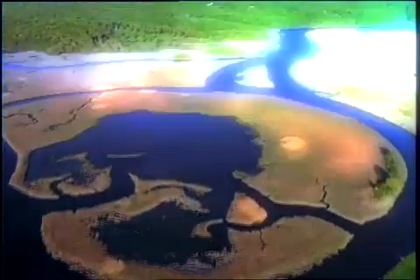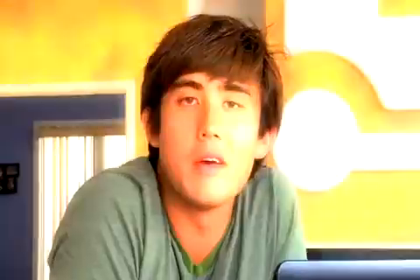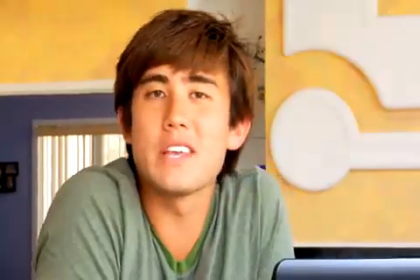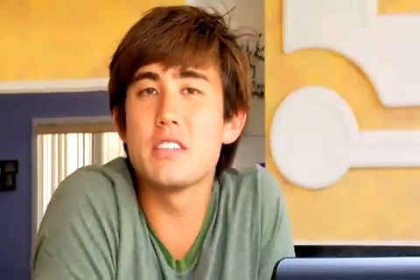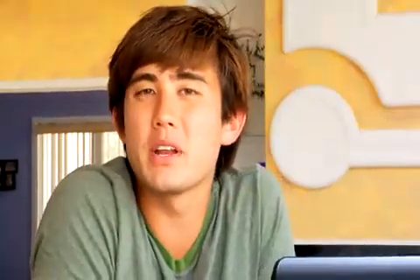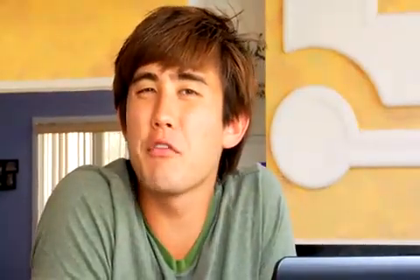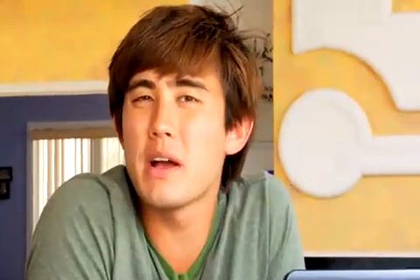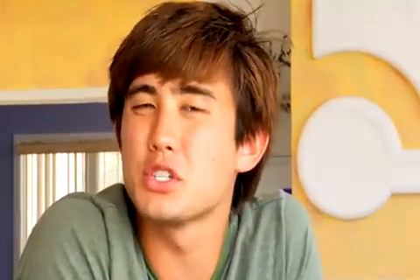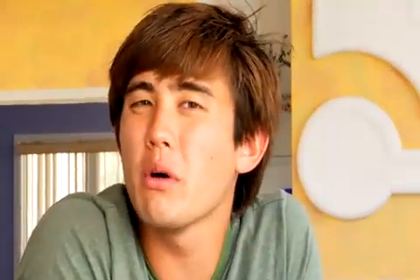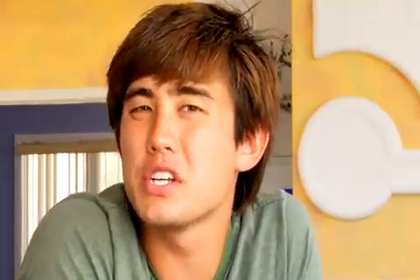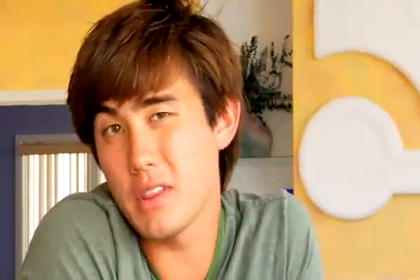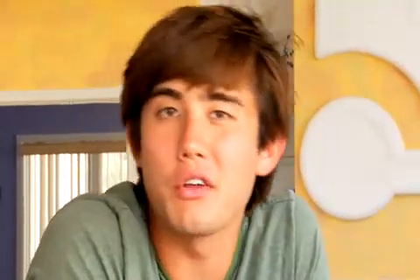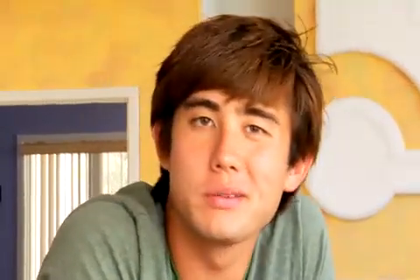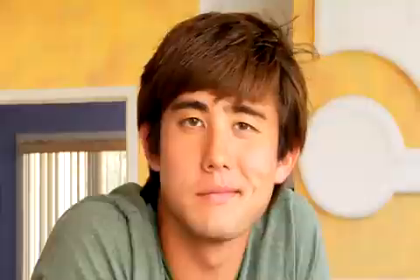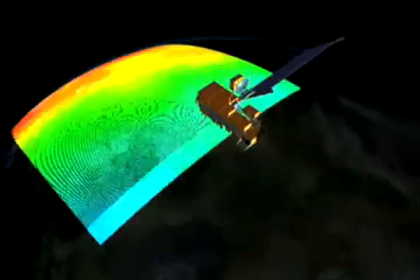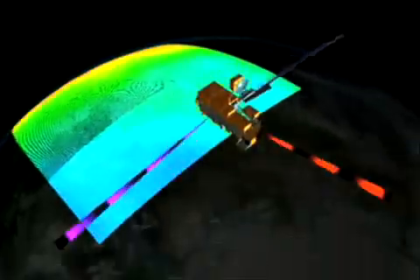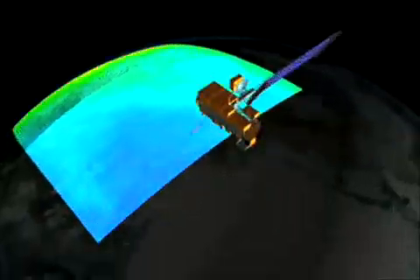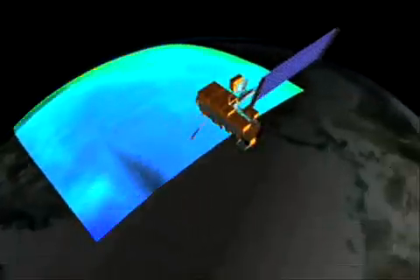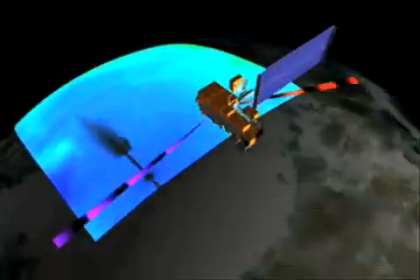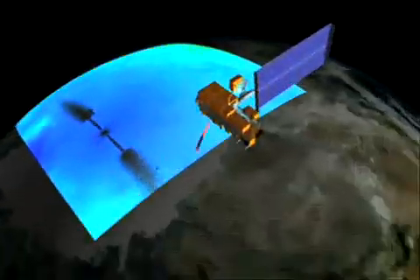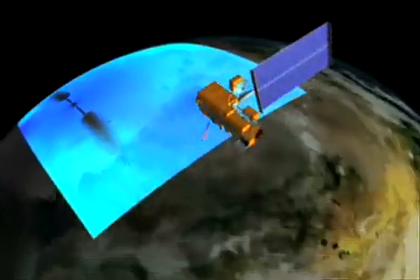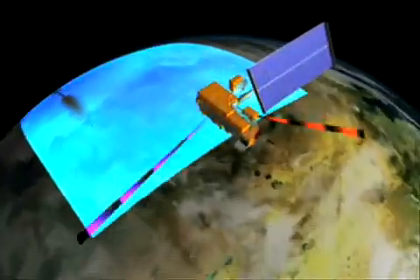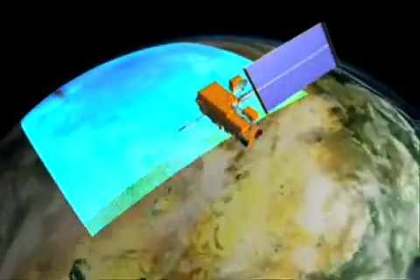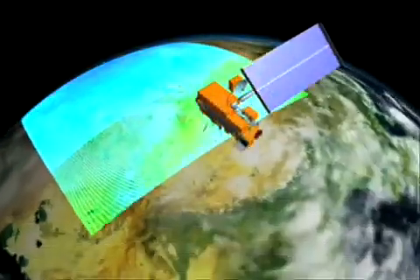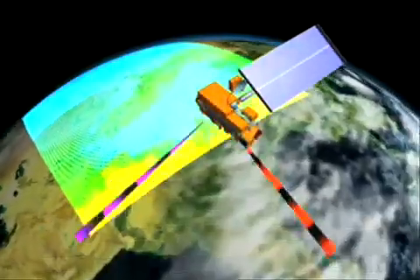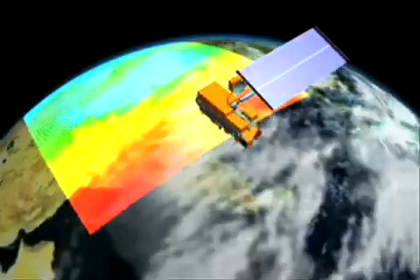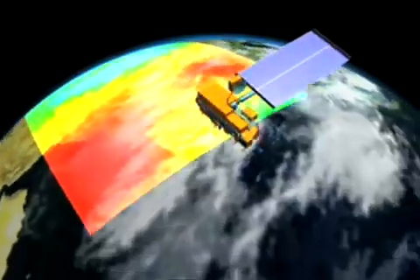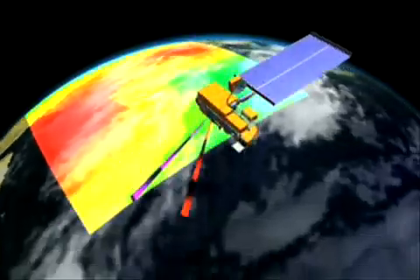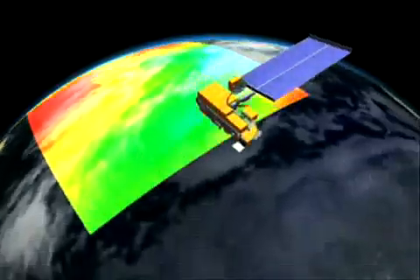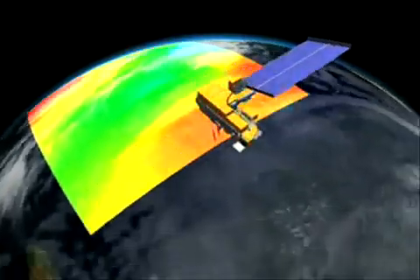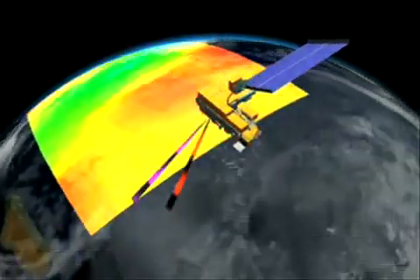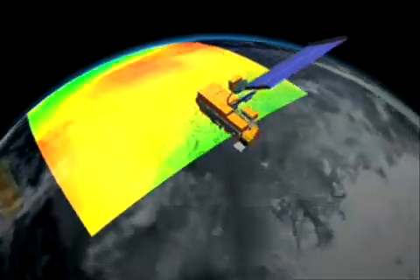The CERES instrument carefully measures the total energy leaving the Earth. Data gathered by CERES sensors suggest Earth may be warming up even more, due to changes in the atmosphere.